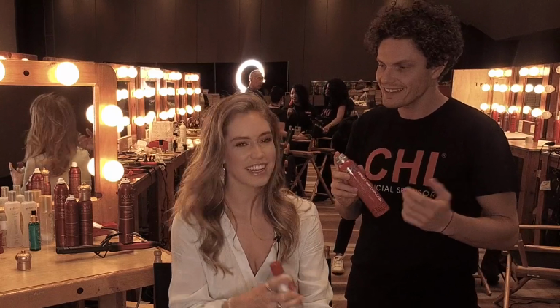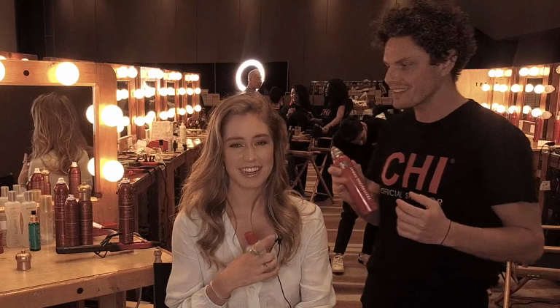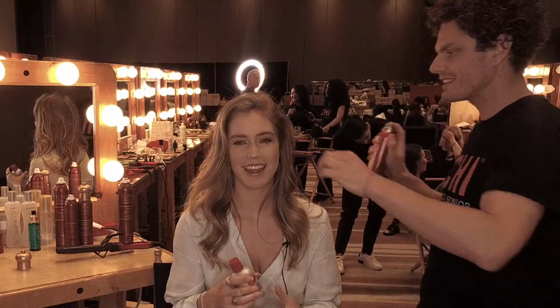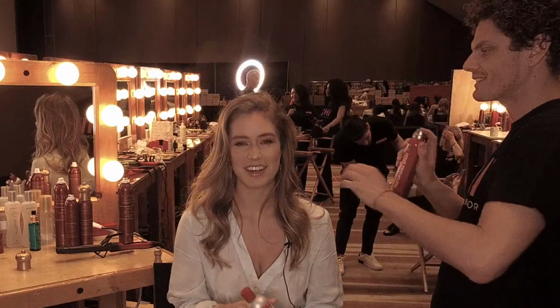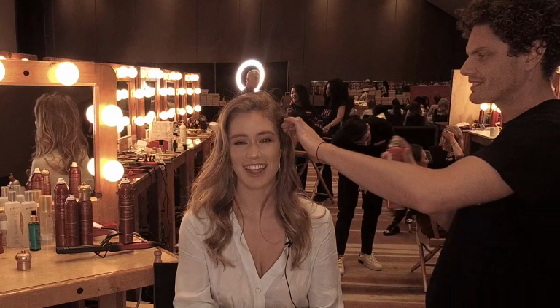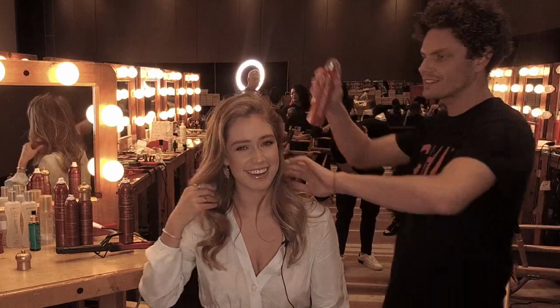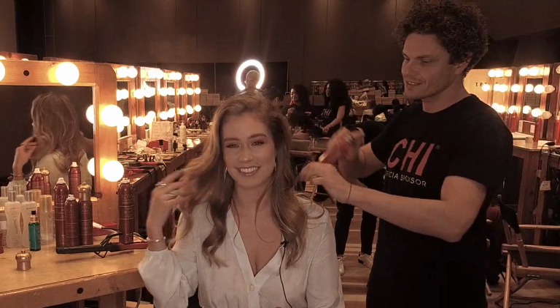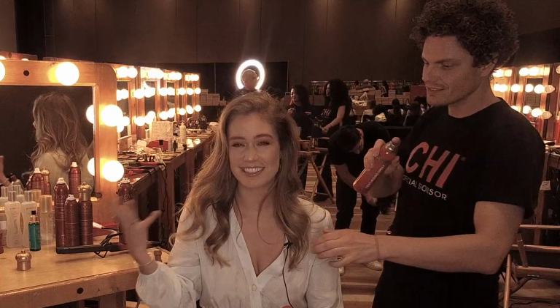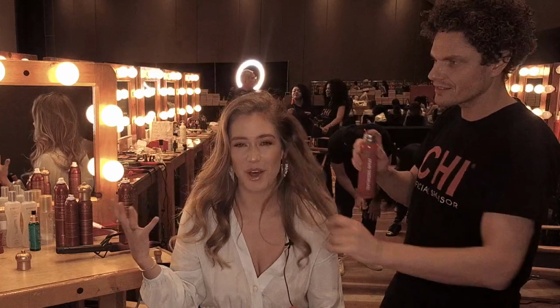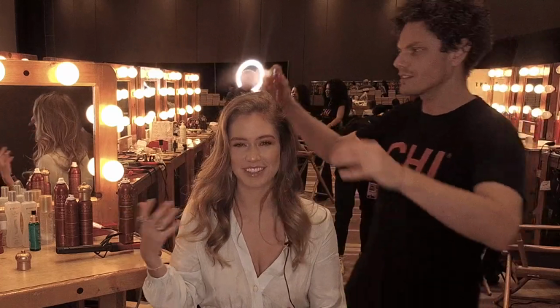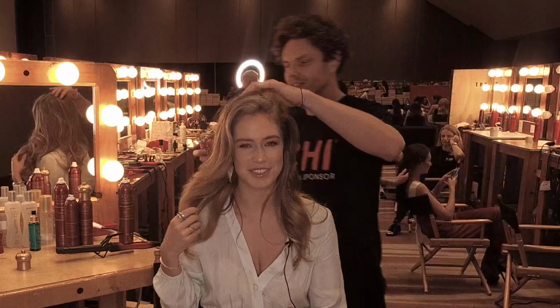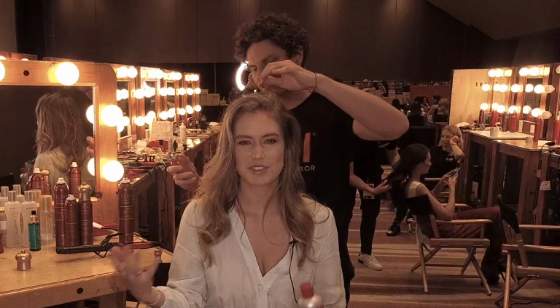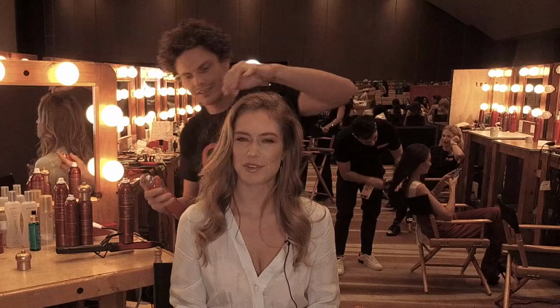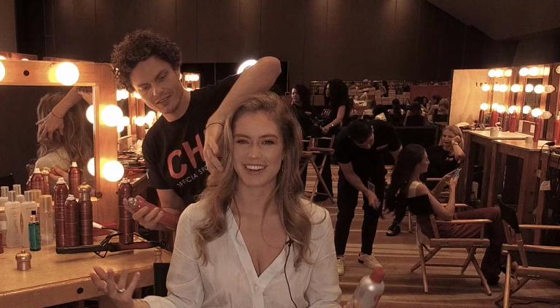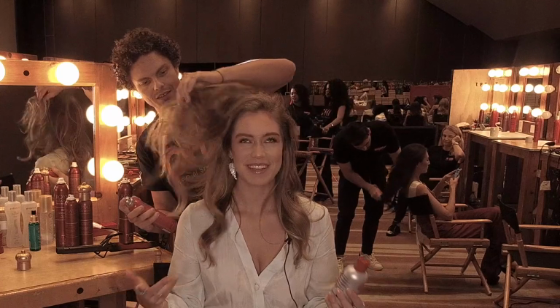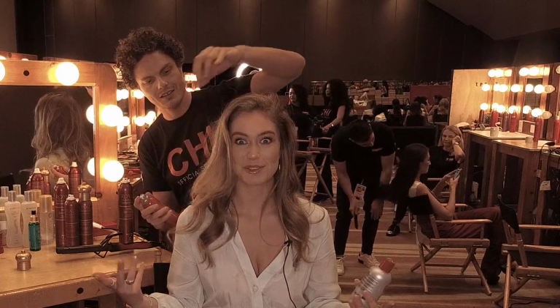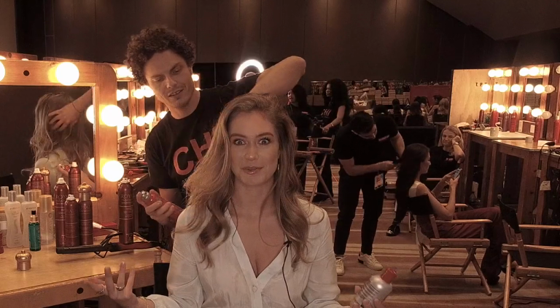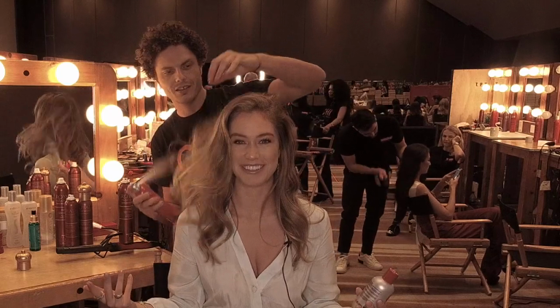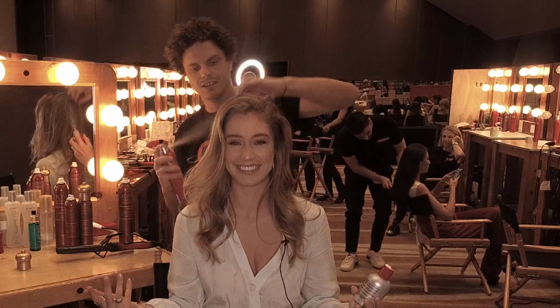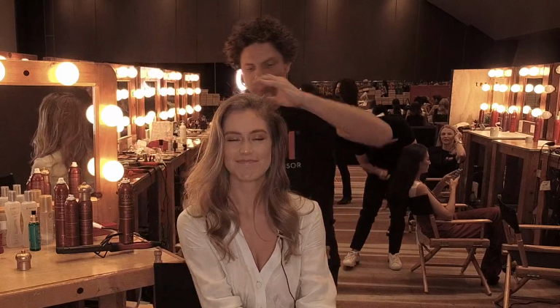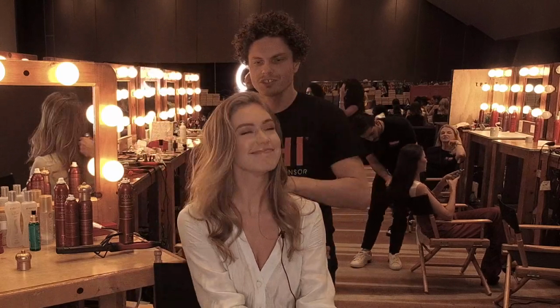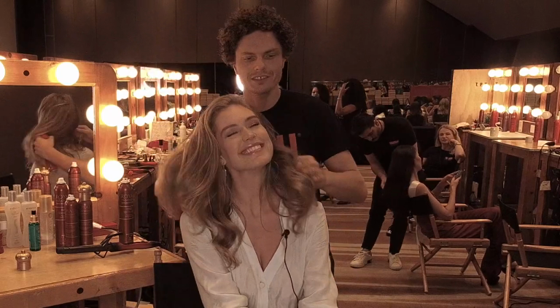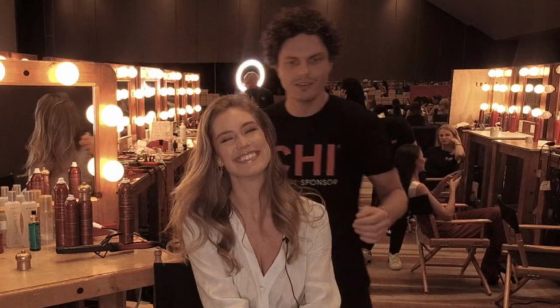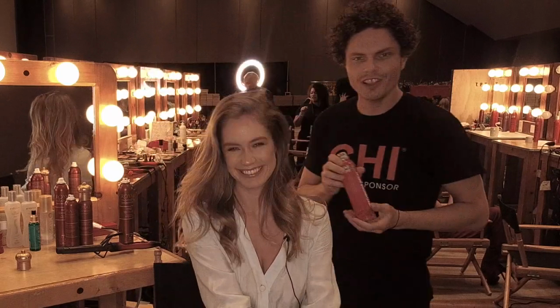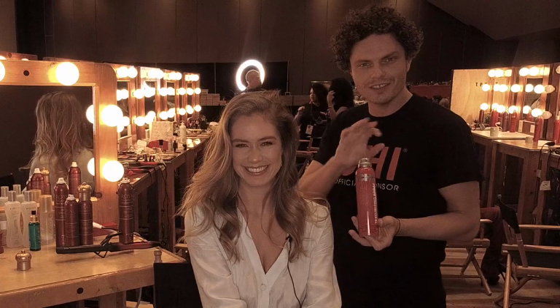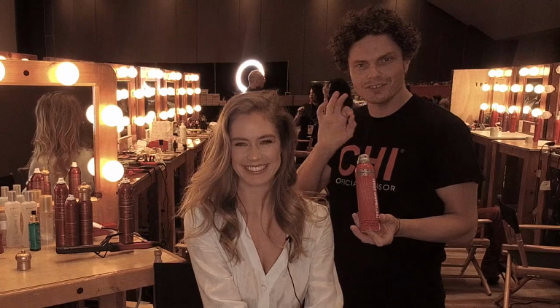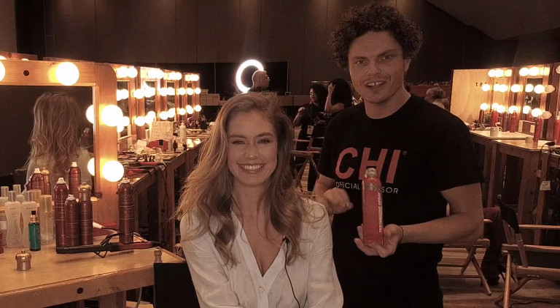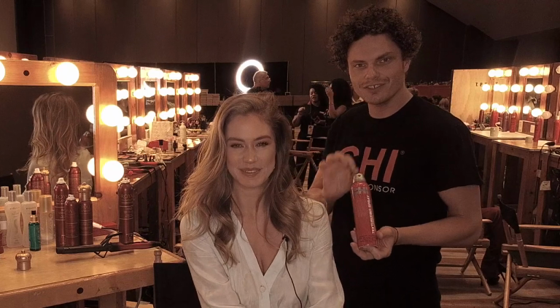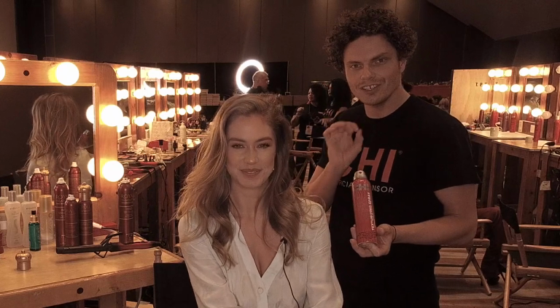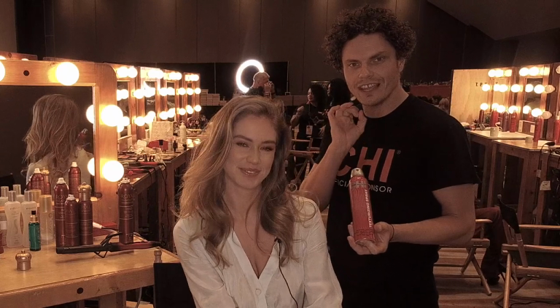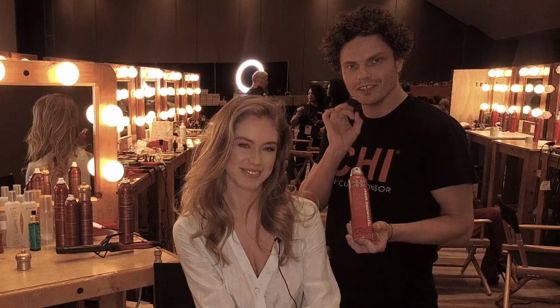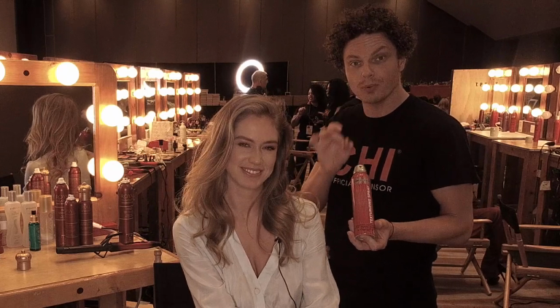He did my hair earlier this day and it stays in all day. It's just so natural and it smells so good. I would say it's a flying texture — Qi texturizing spray. Fantastic one.